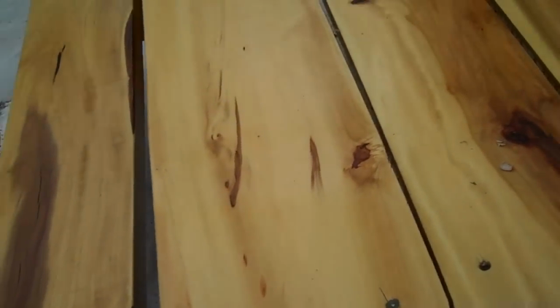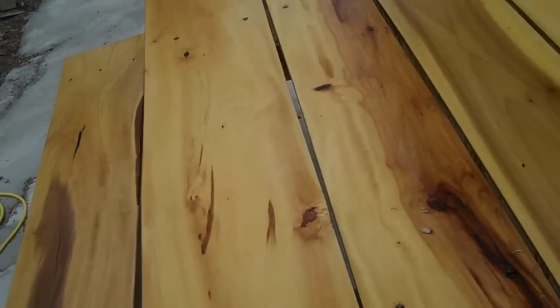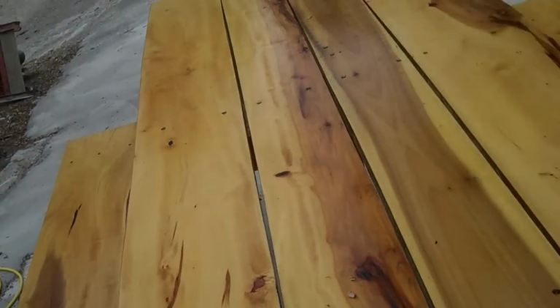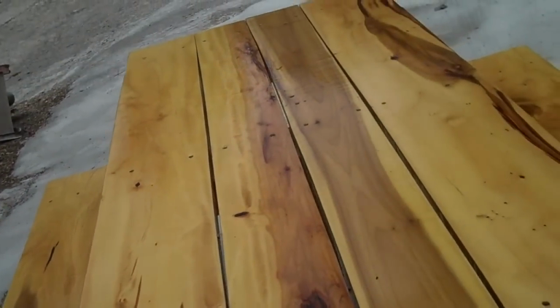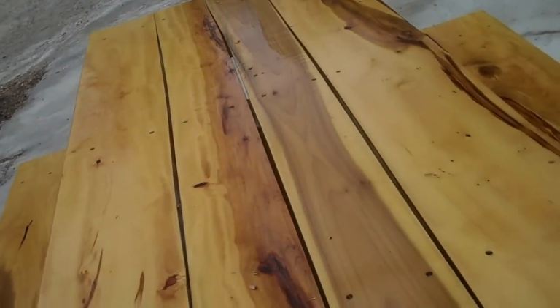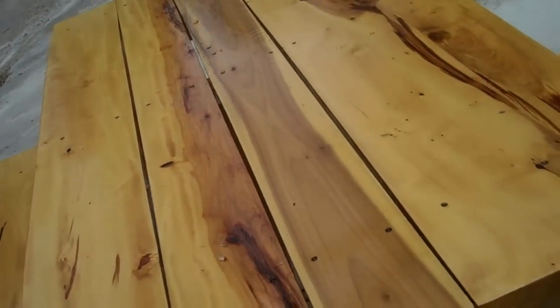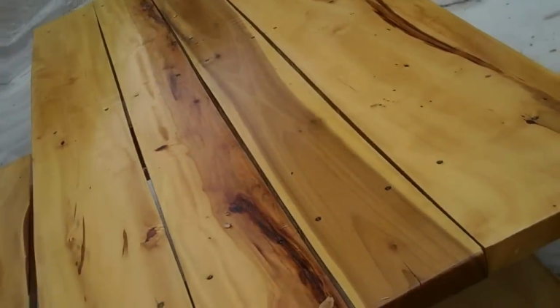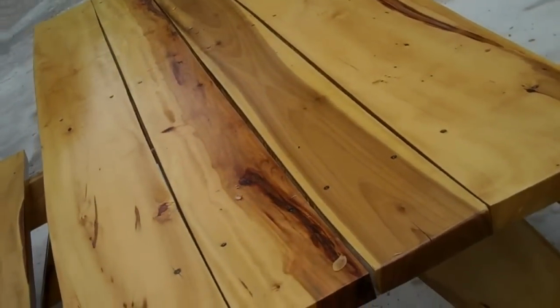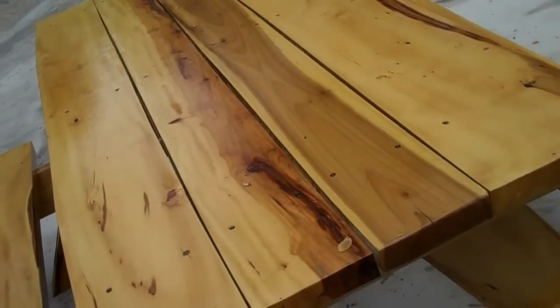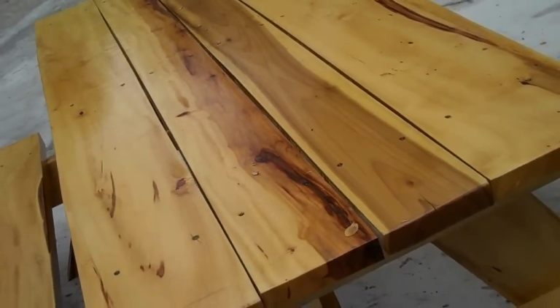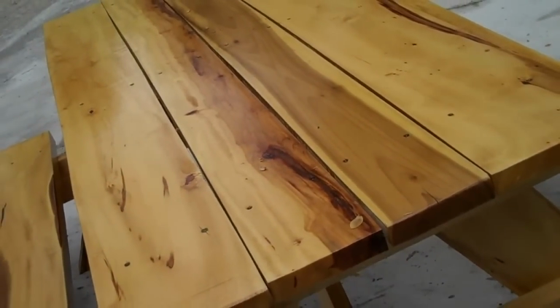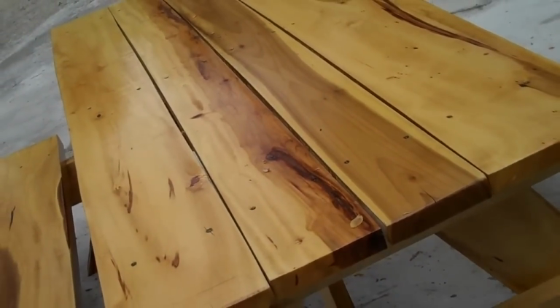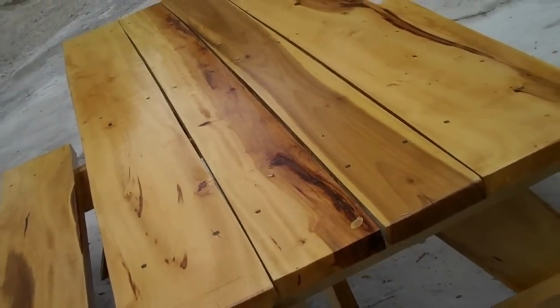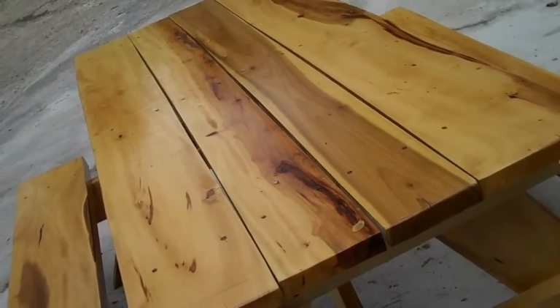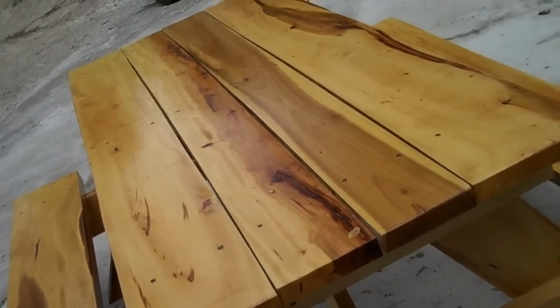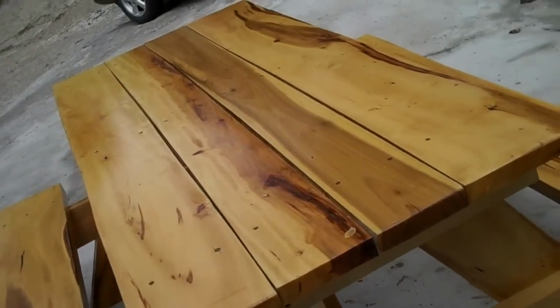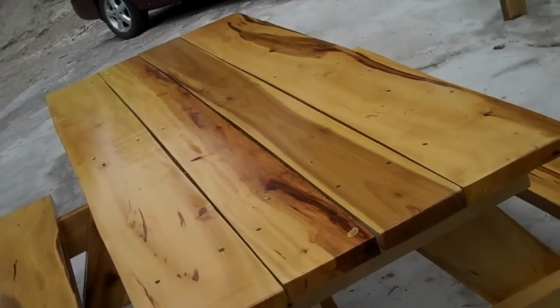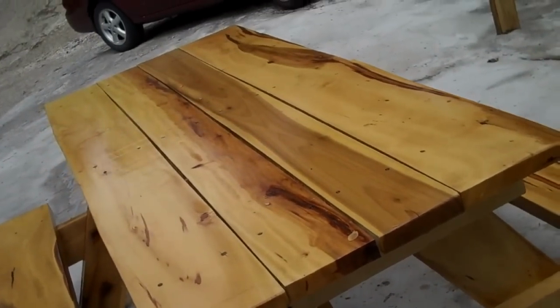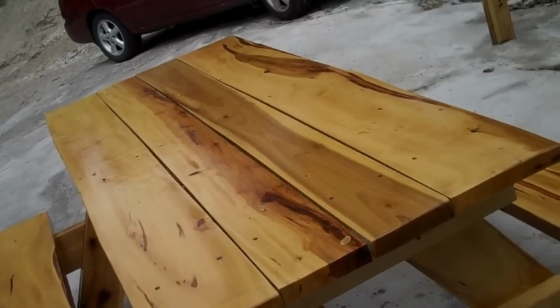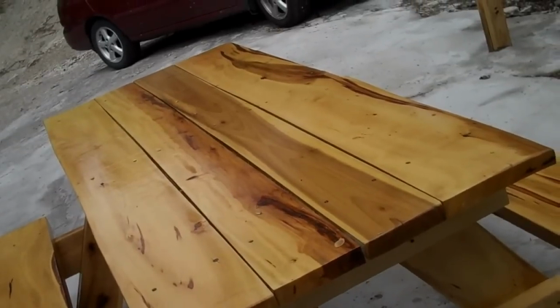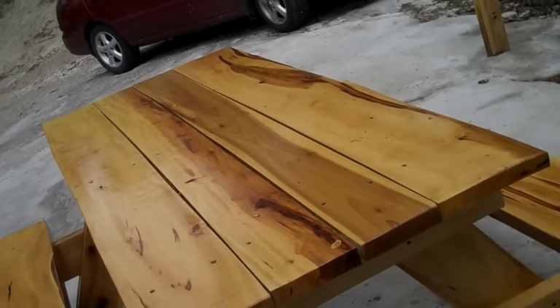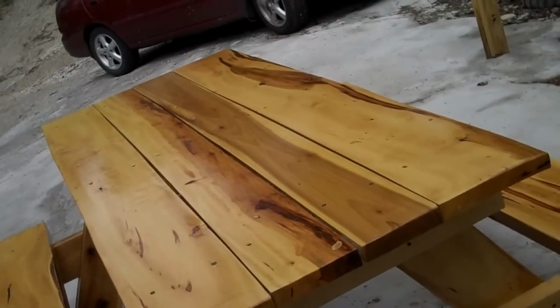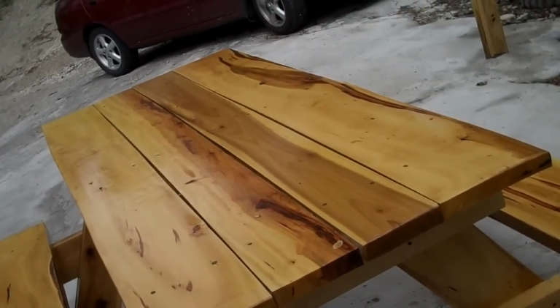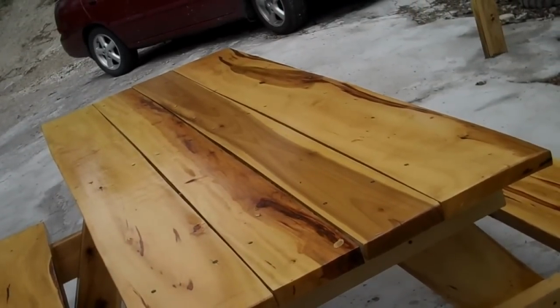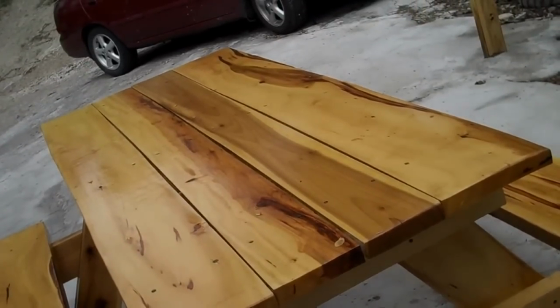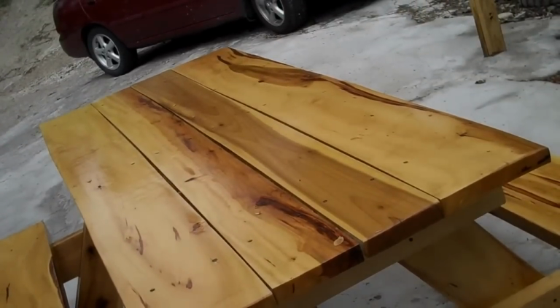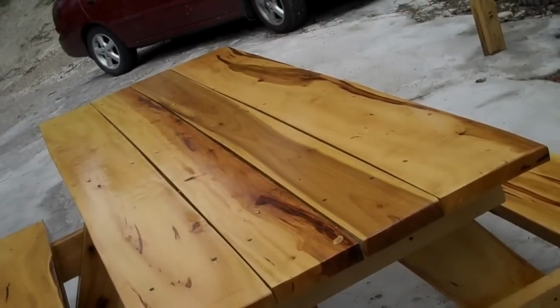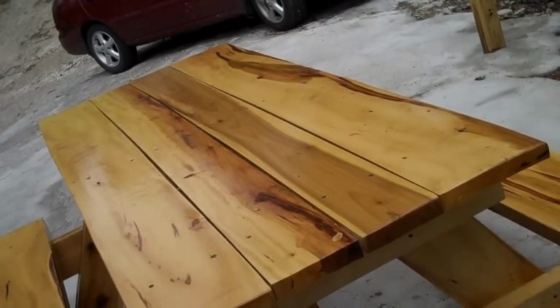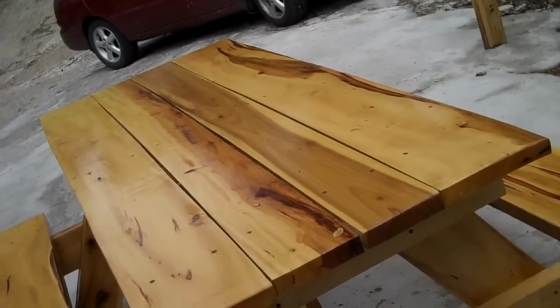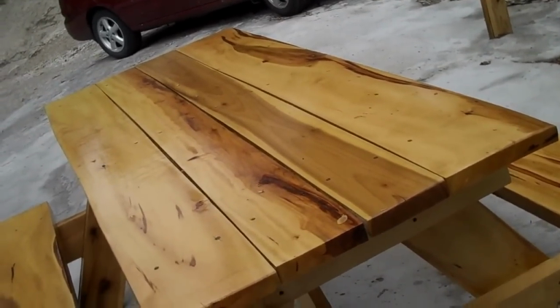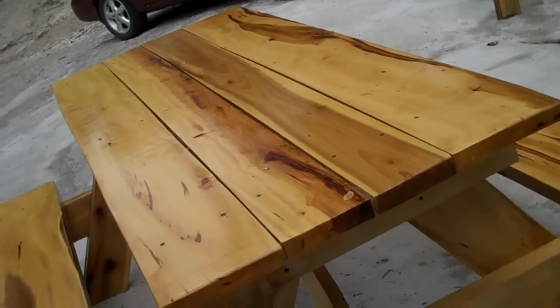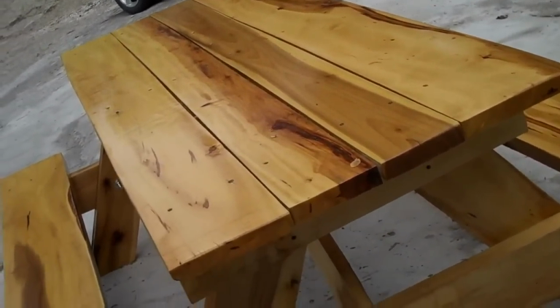Anyway, just thought I'd give you an update on this picnic table. A few people said they liked it, so here it is. Thanks for watching. Have a nice day.